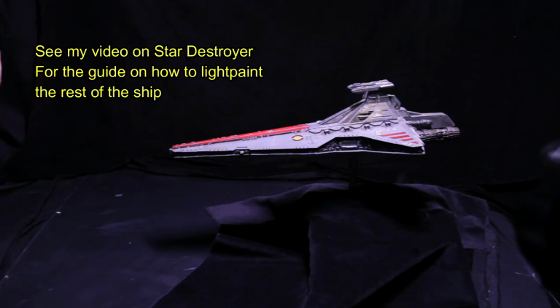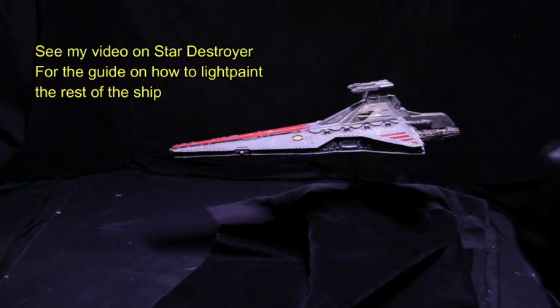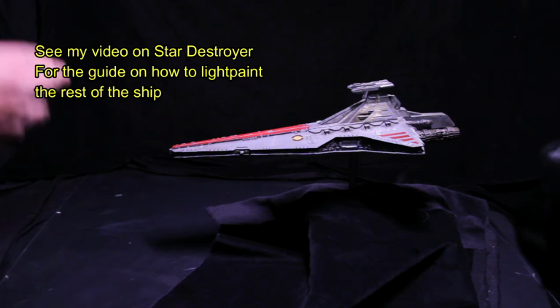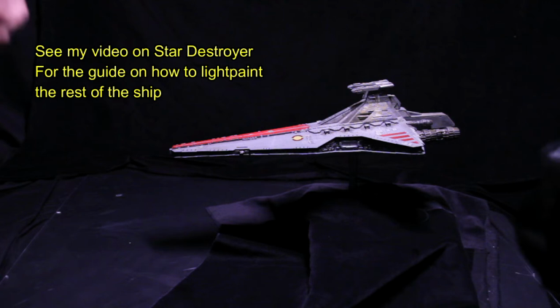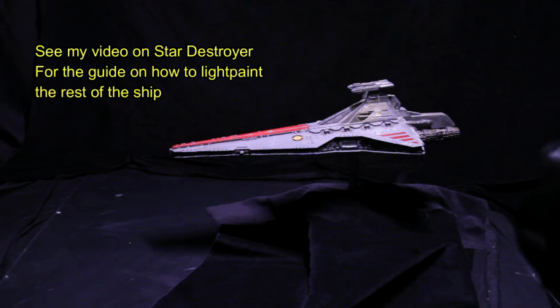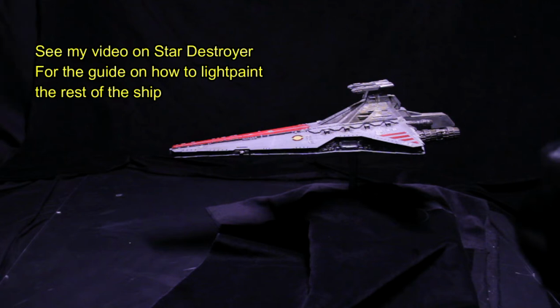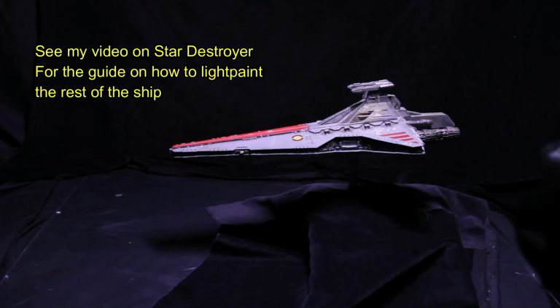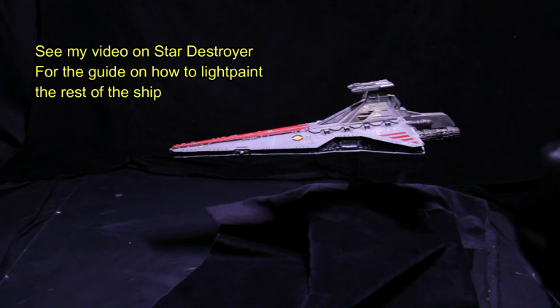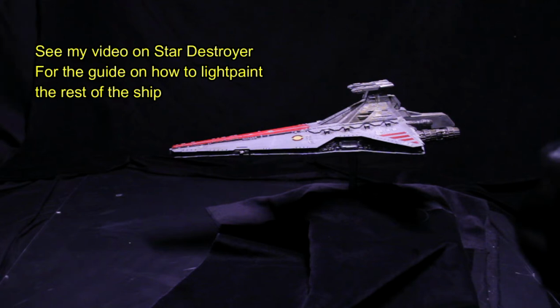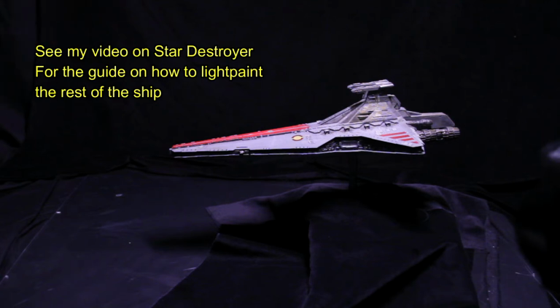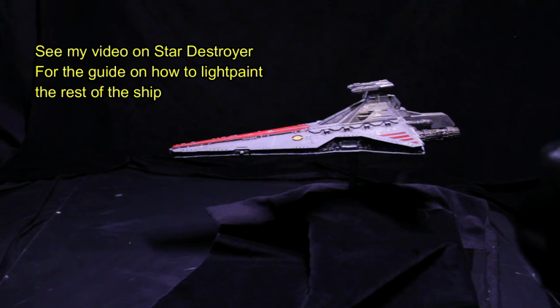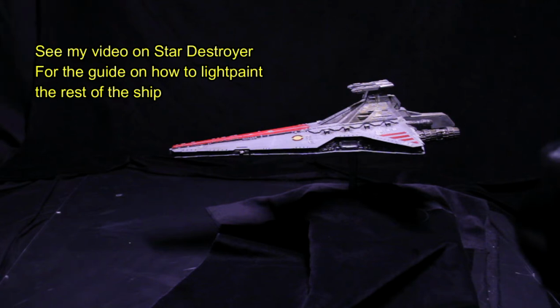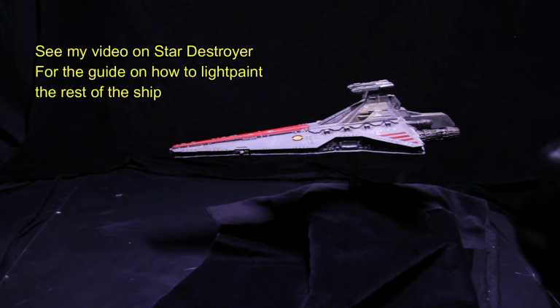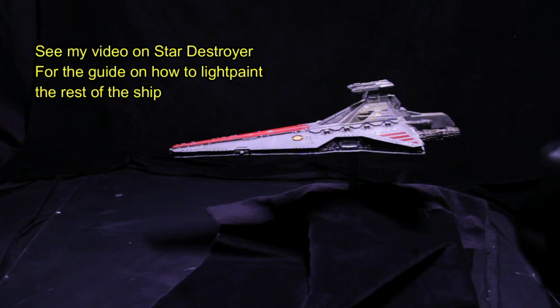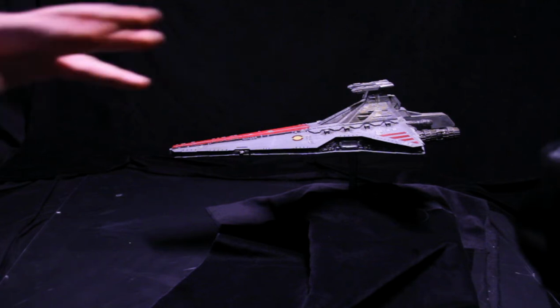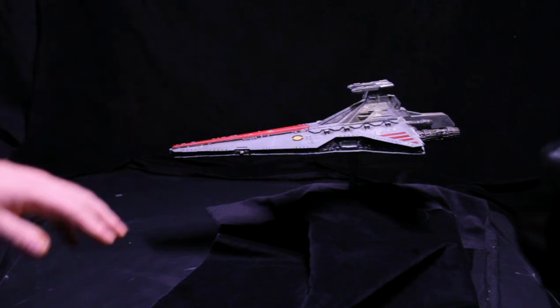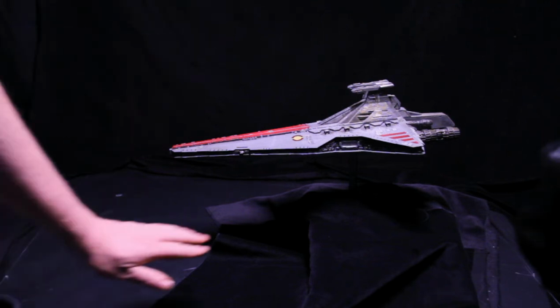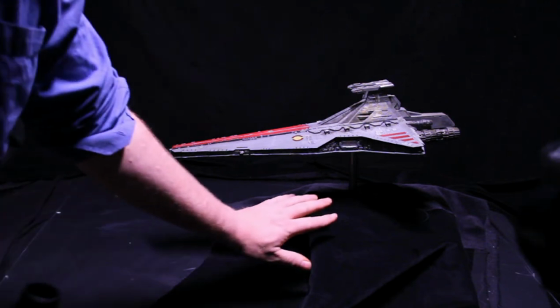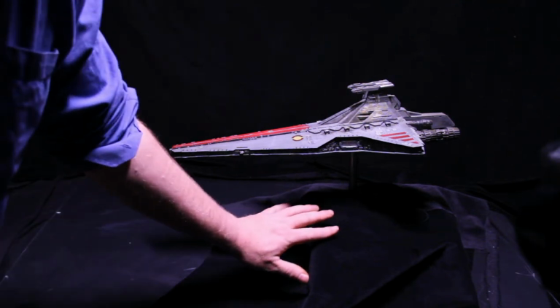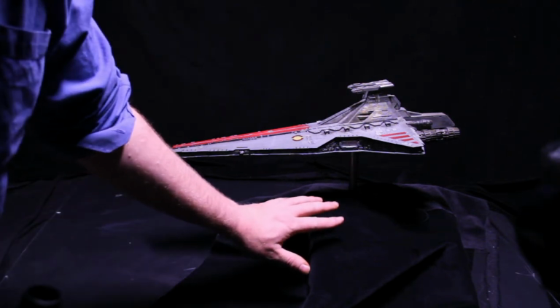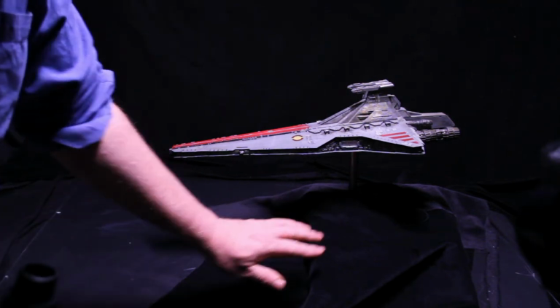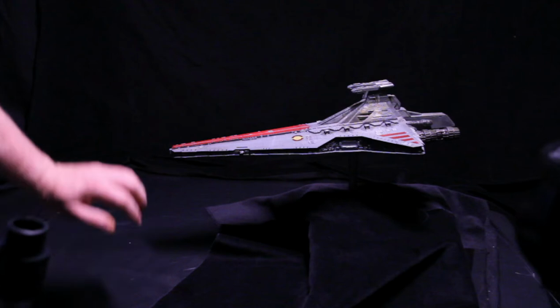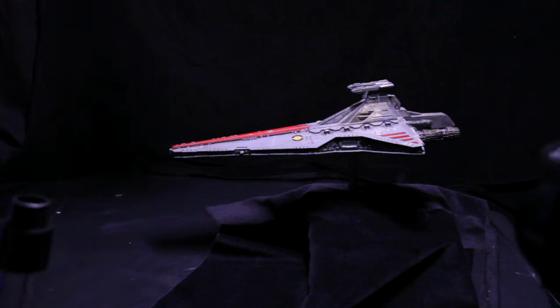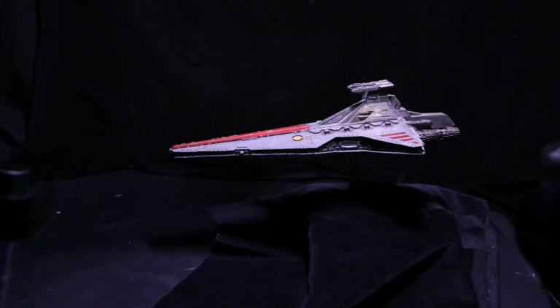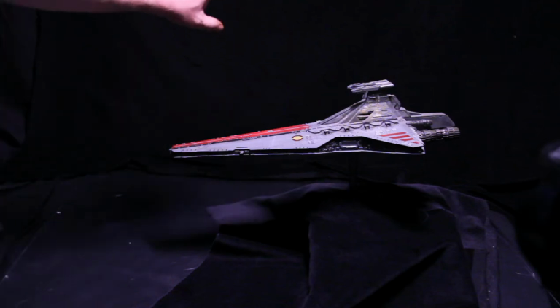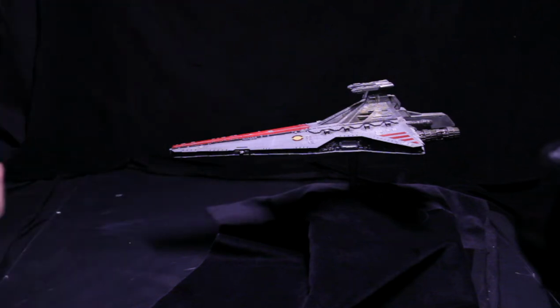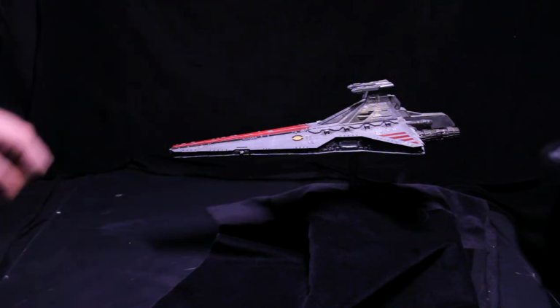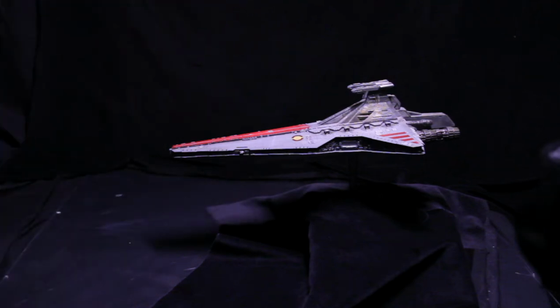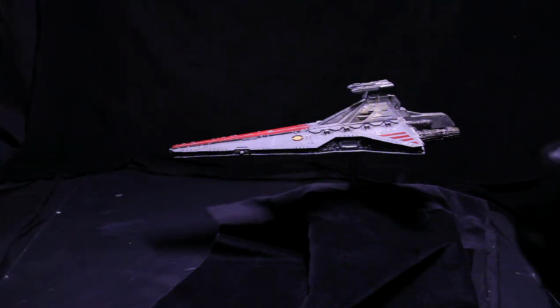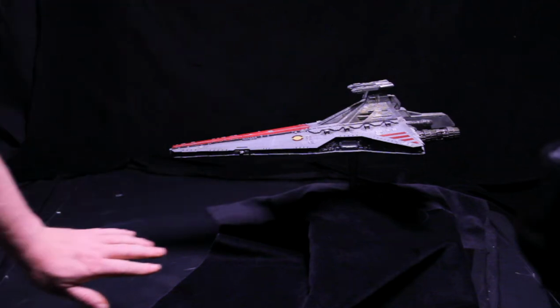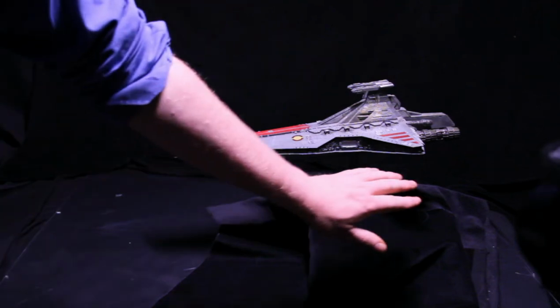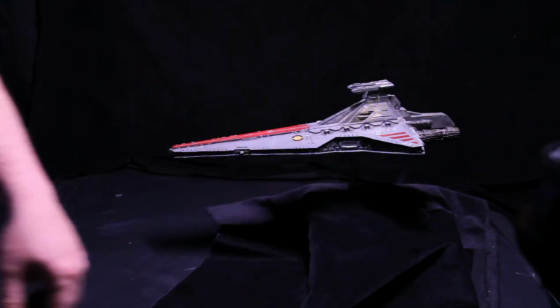Everything else, like painting up the ship and the engine, is exactly the same. Unfortunately on this setup I'll end up with a dark spot at the front here, so I'll just copy some of the space from the top and paste it at the bottom.